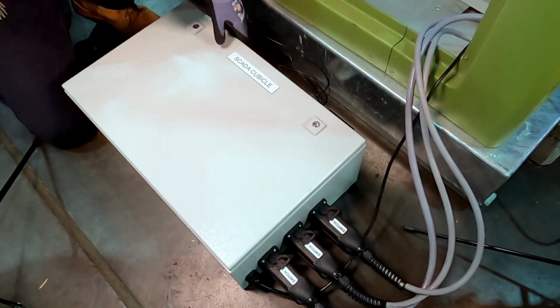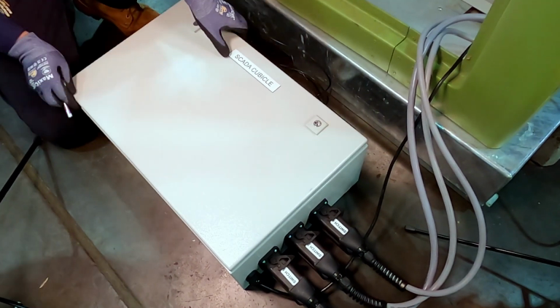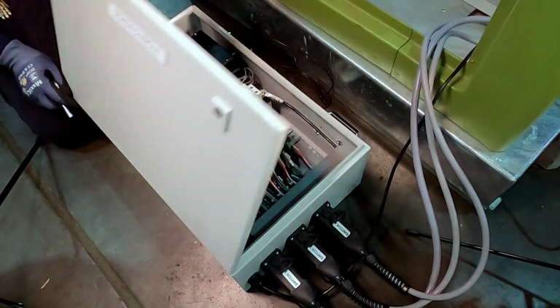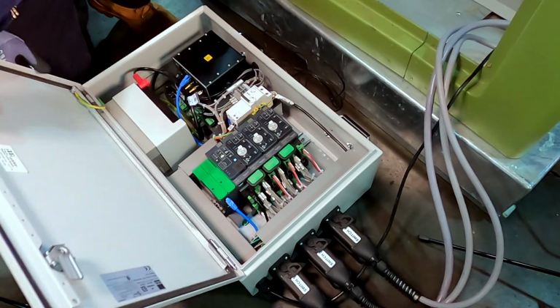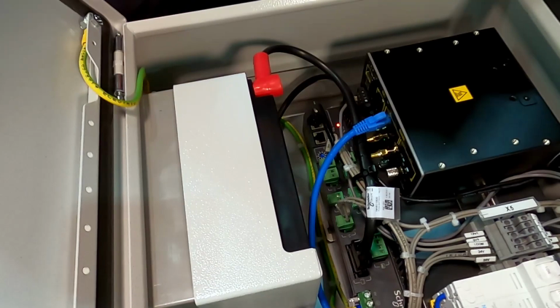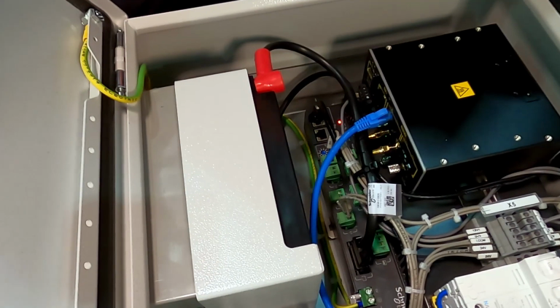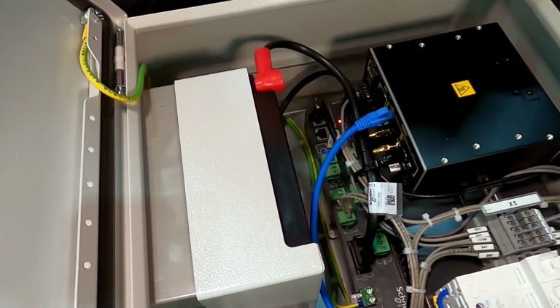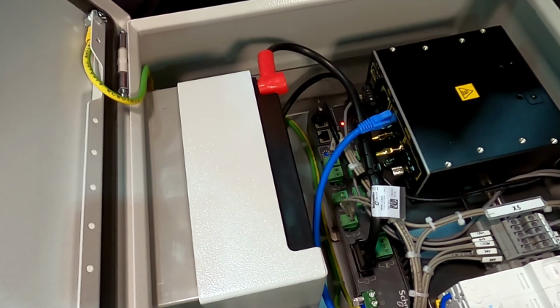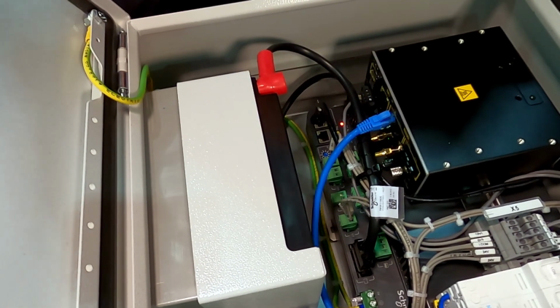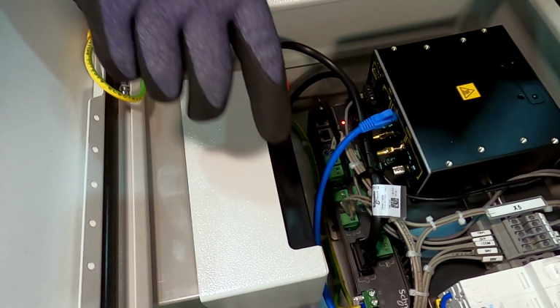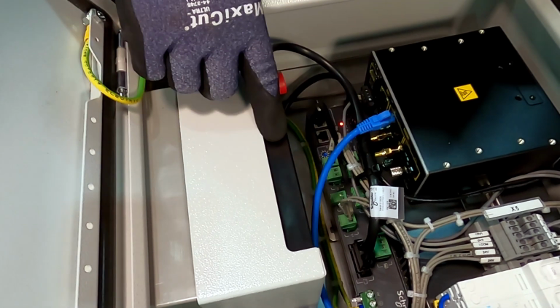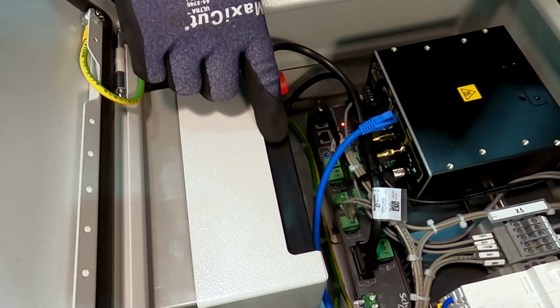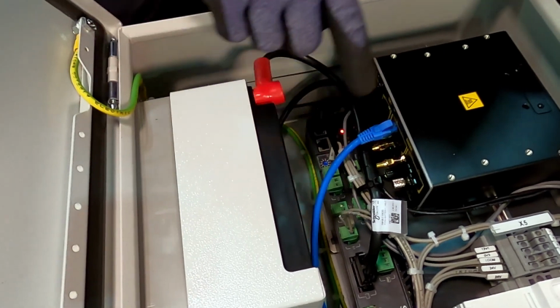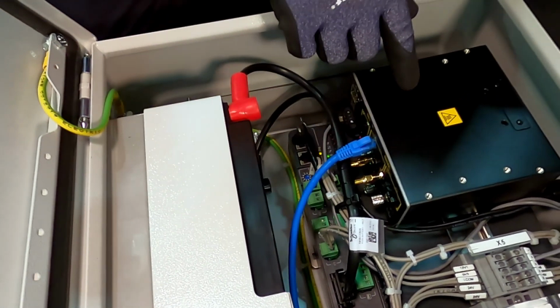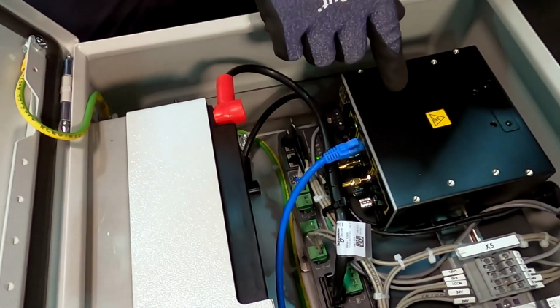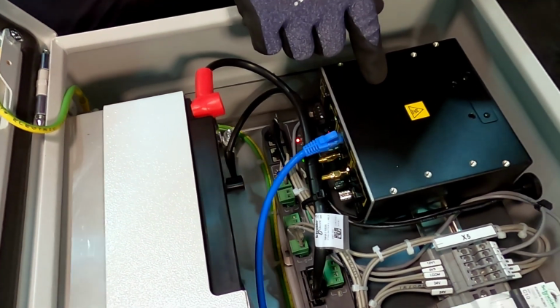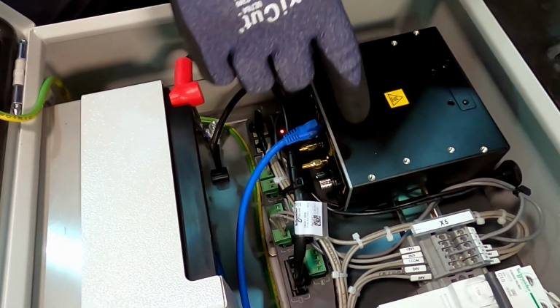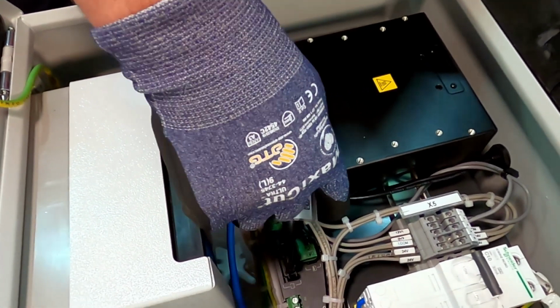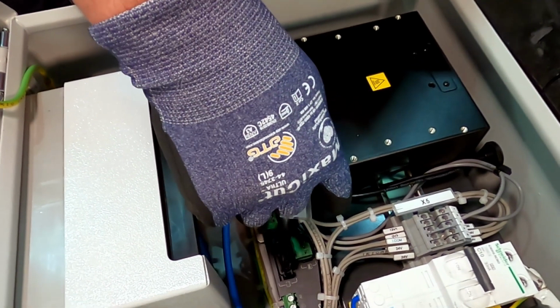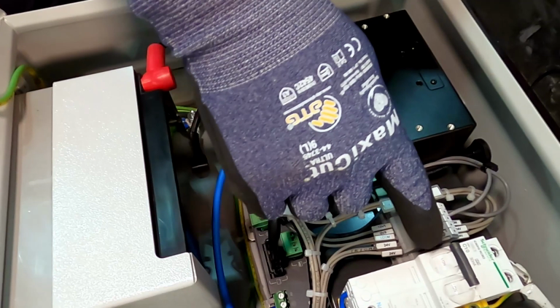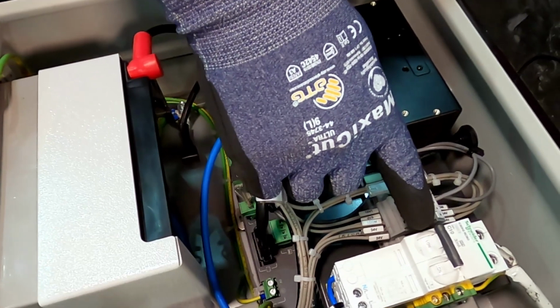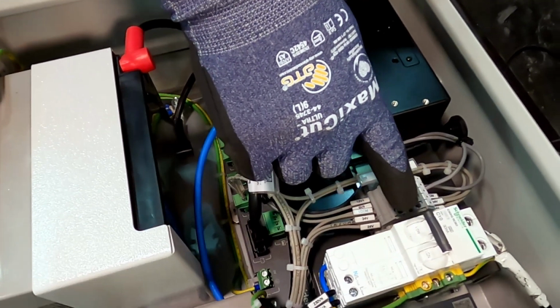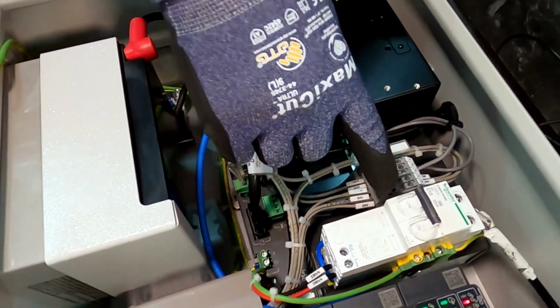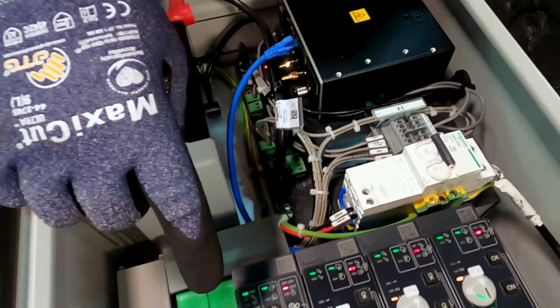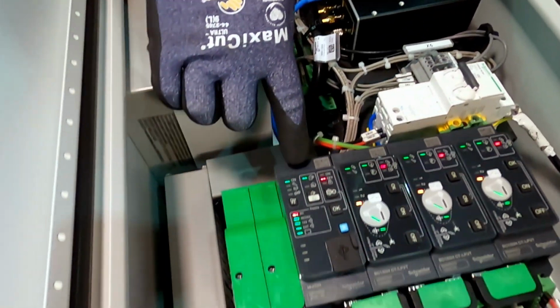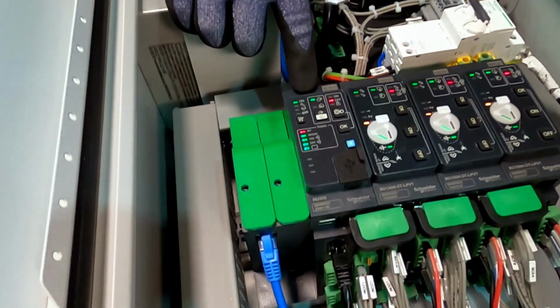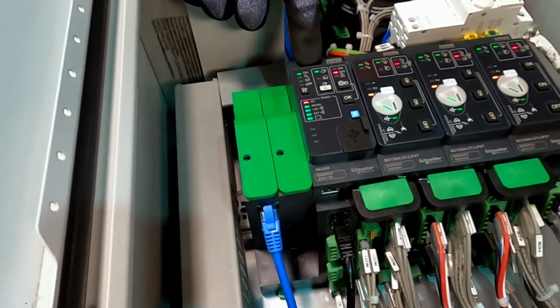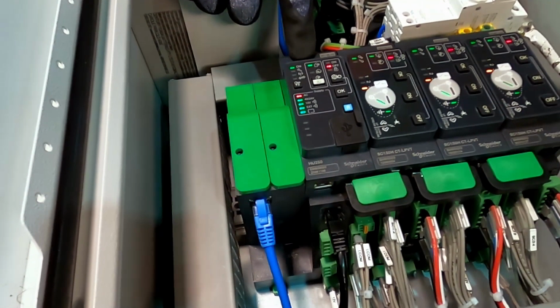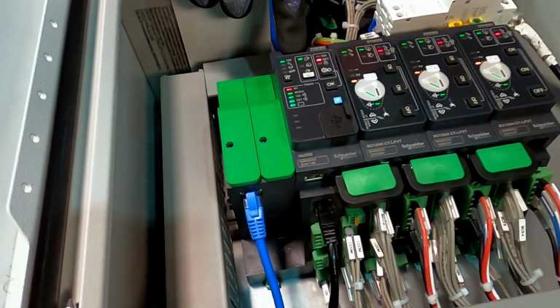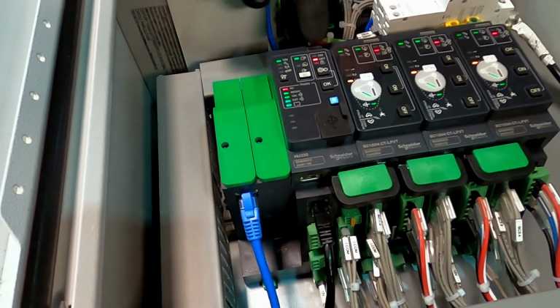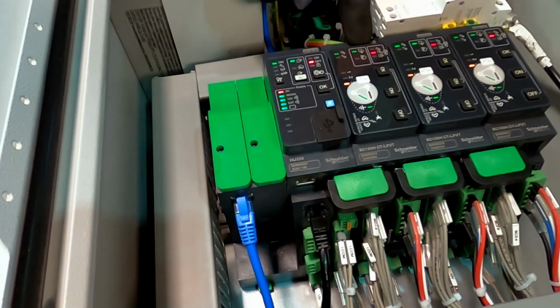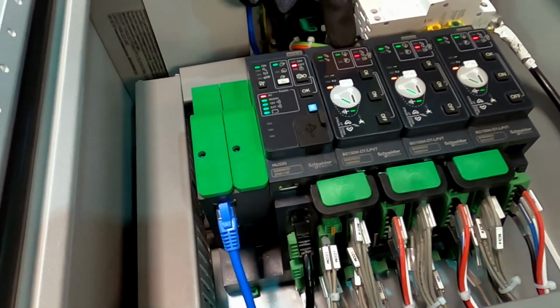Open the box. Quick overview inside the SCADA cubicle: we have the battery, the modem, the power supply, the LV circuit breaker, the H-head unit, and the switch controllers.